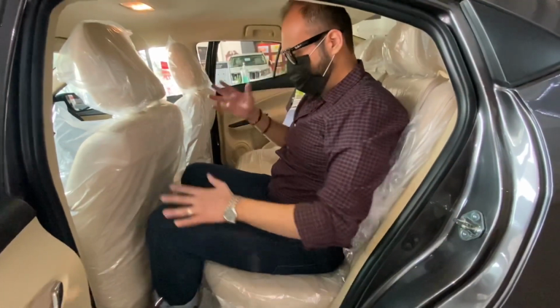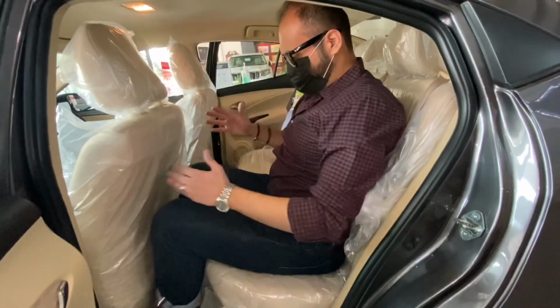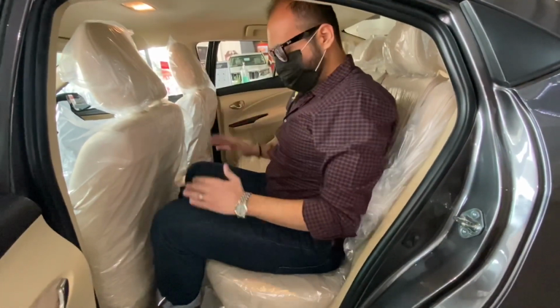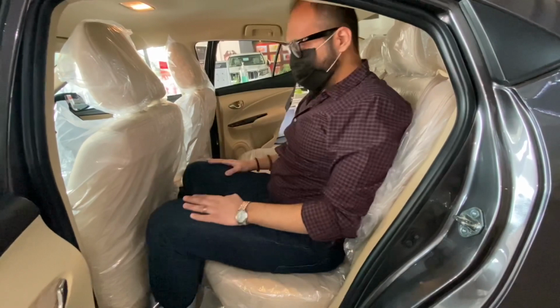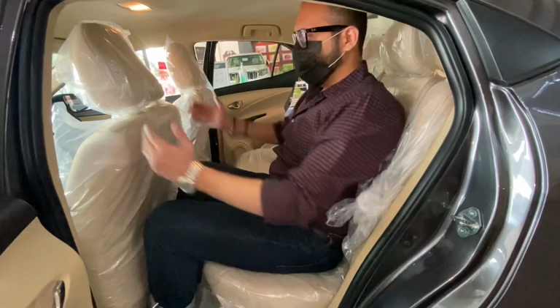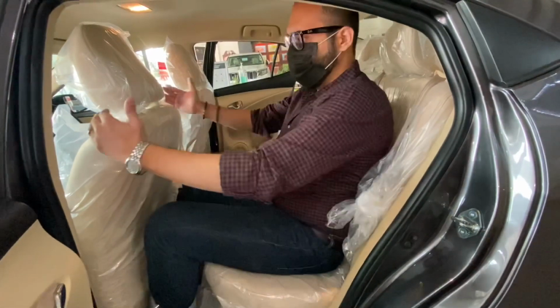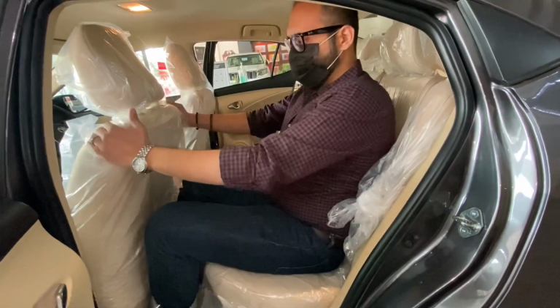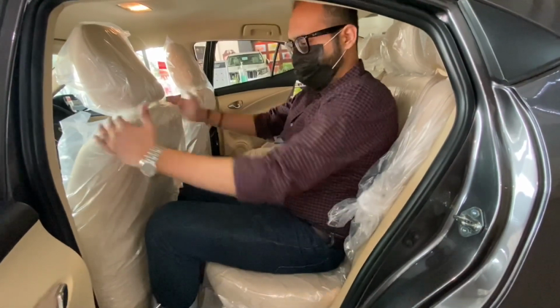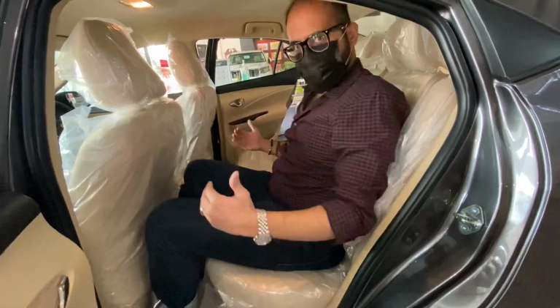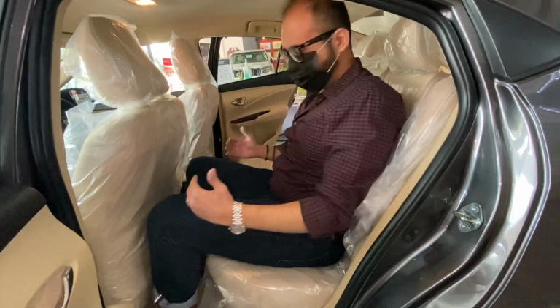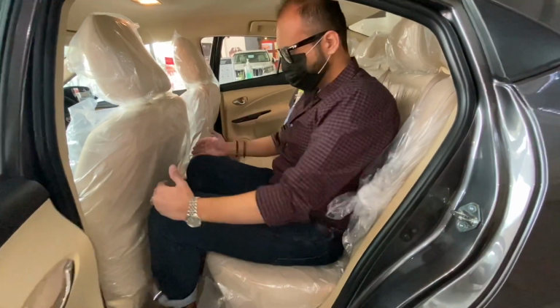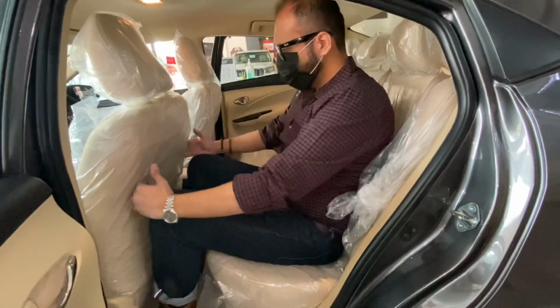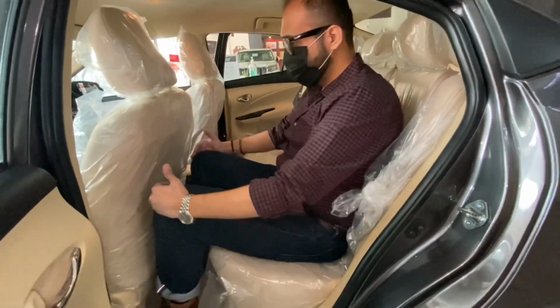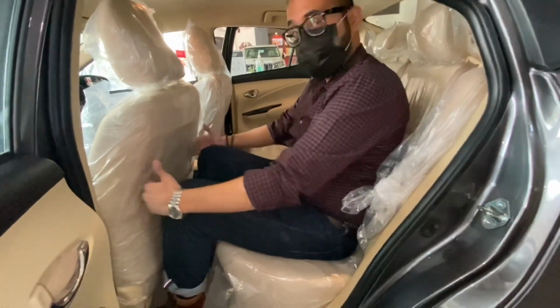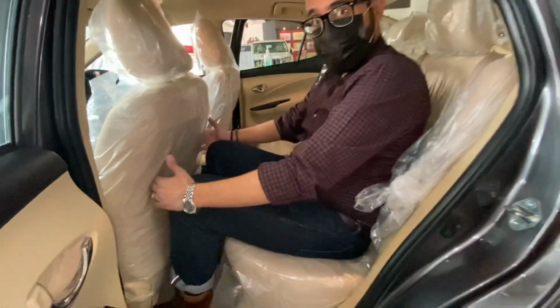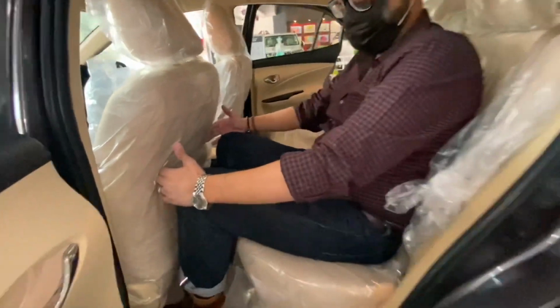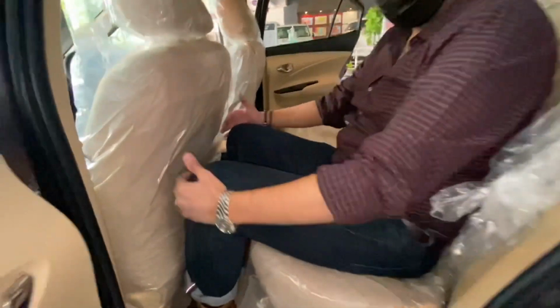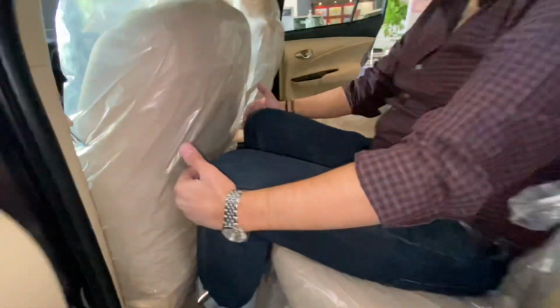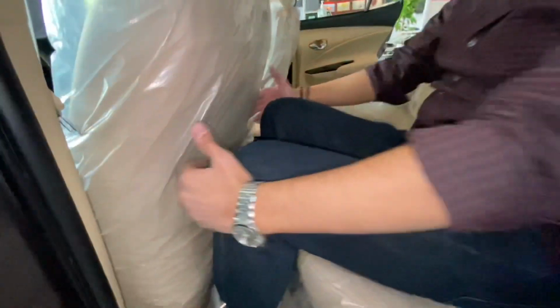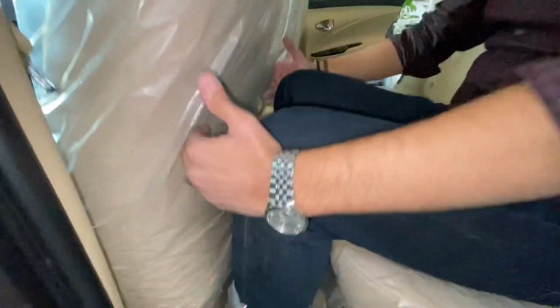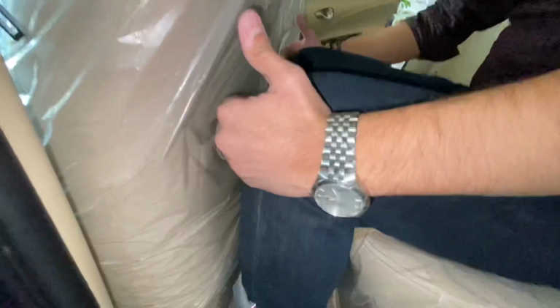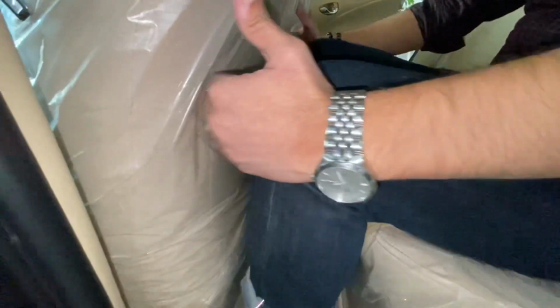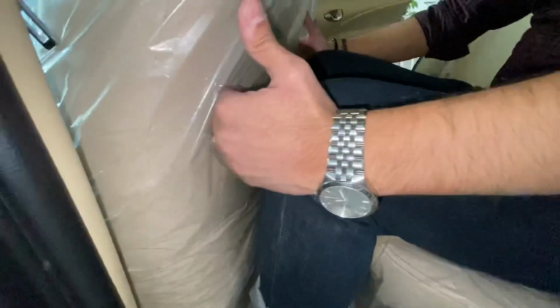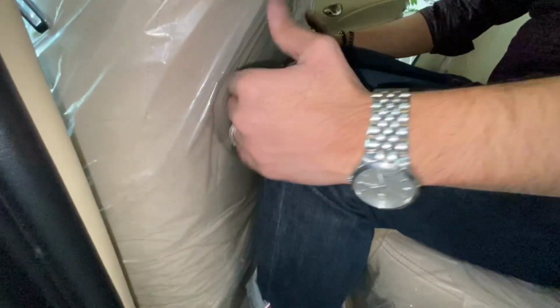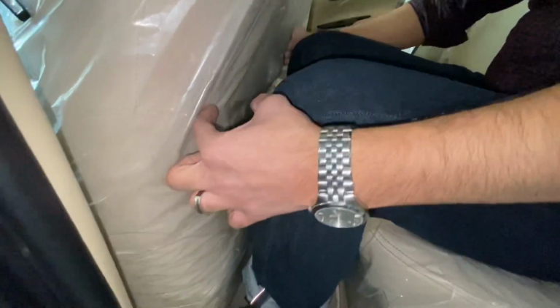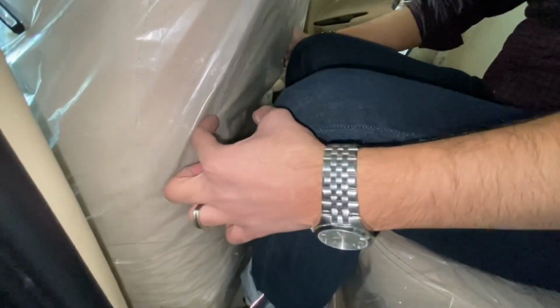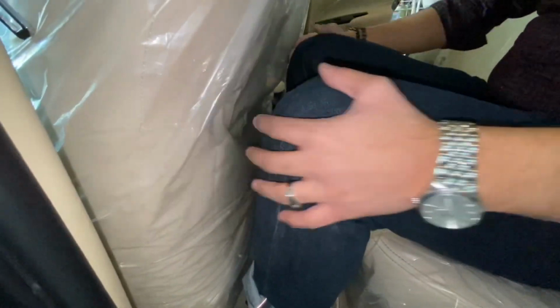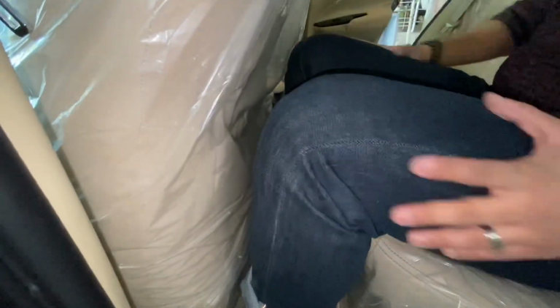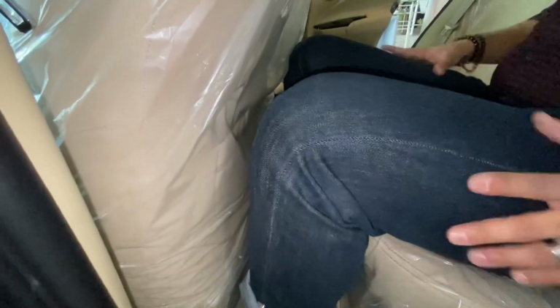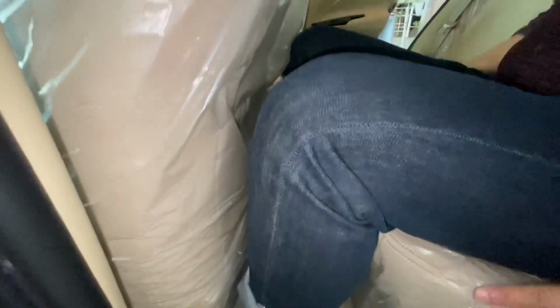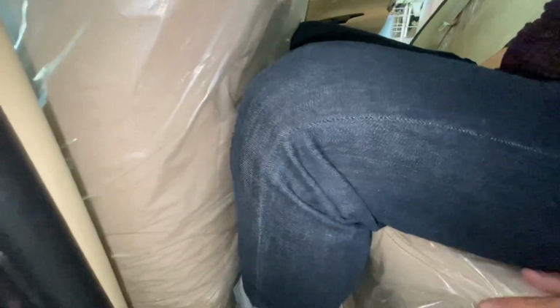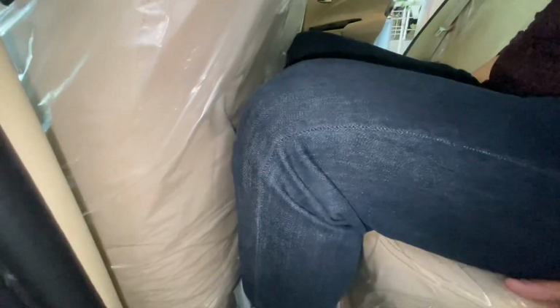The back seat is full. The space is ample — this is quite a lot of space. I am sitting here and I am comfortable.